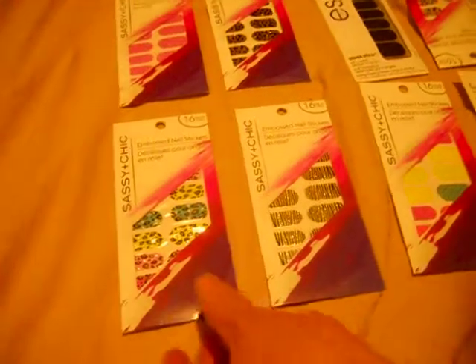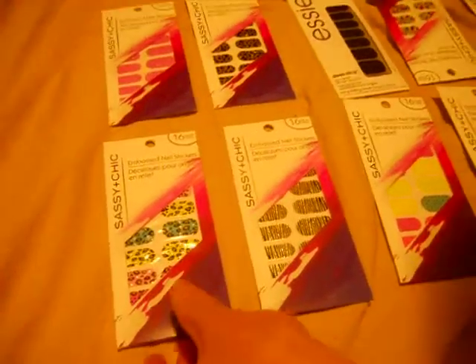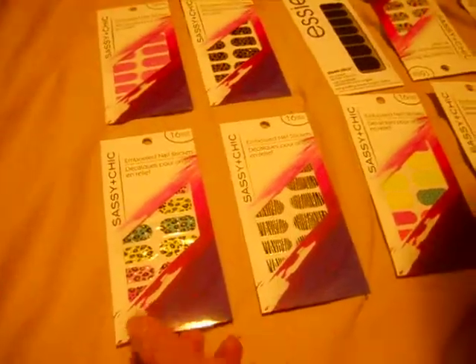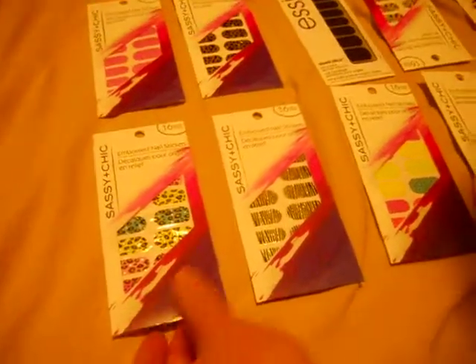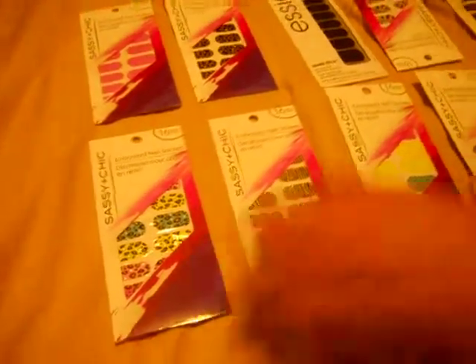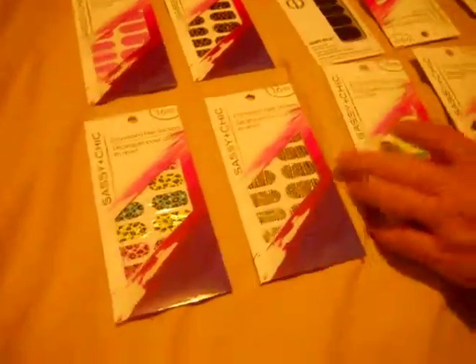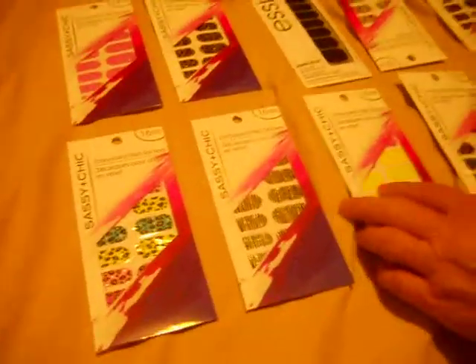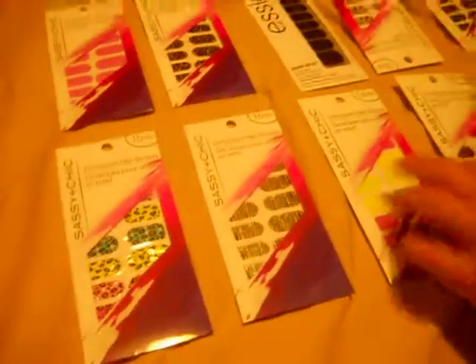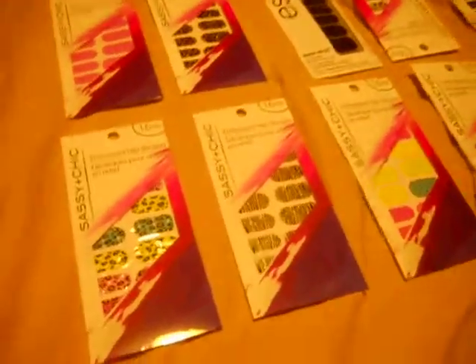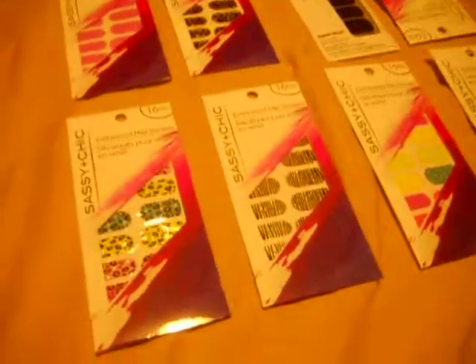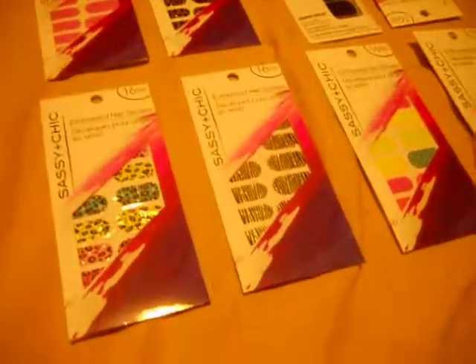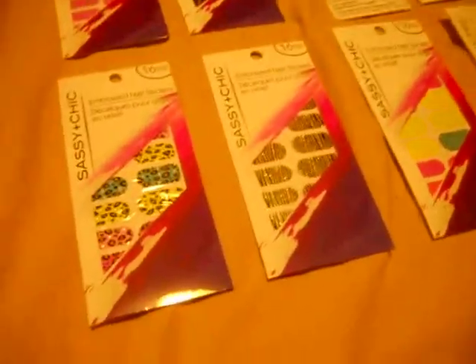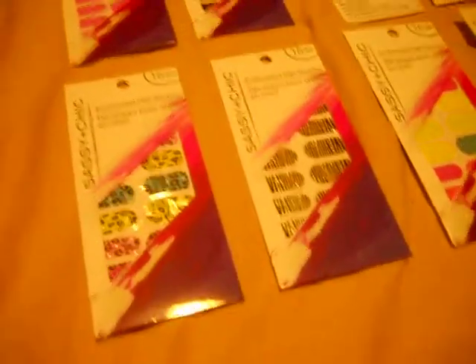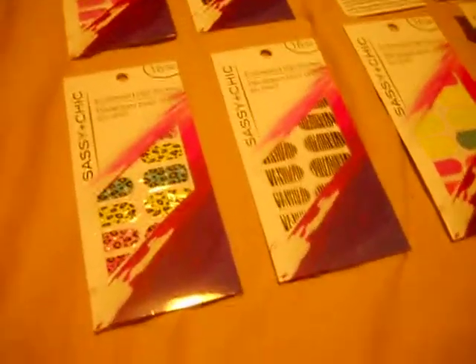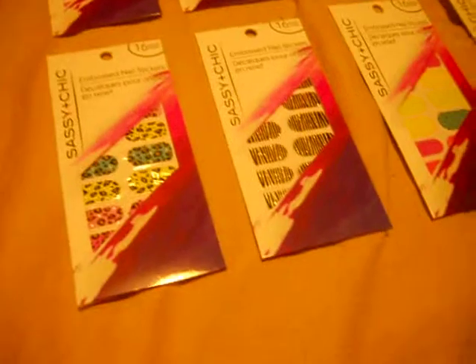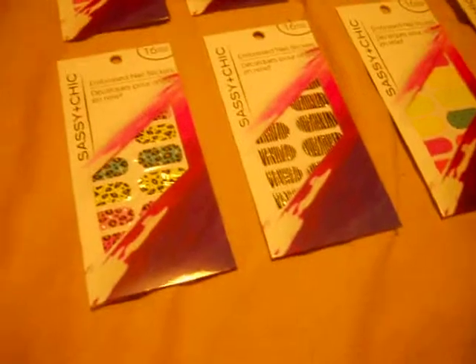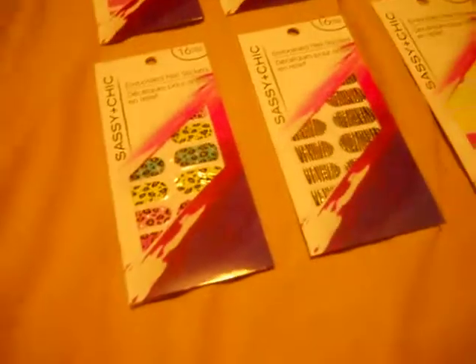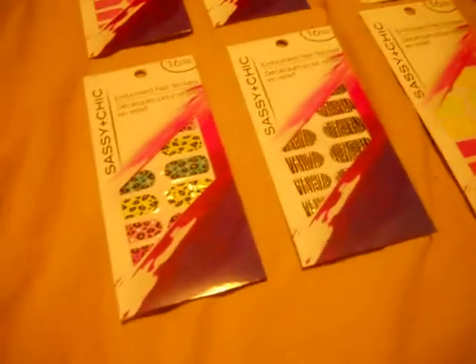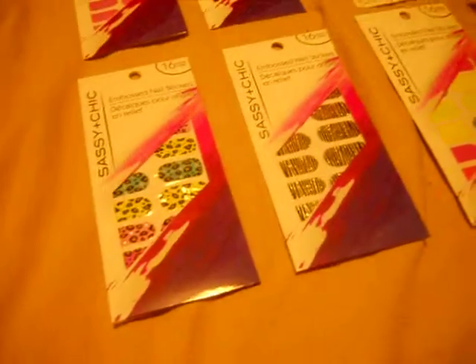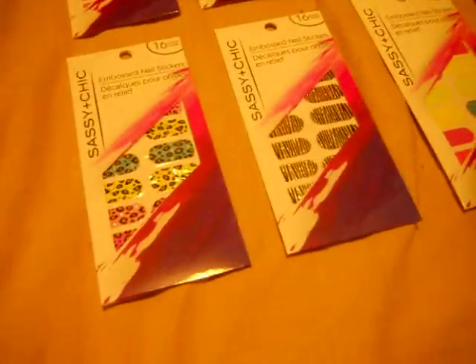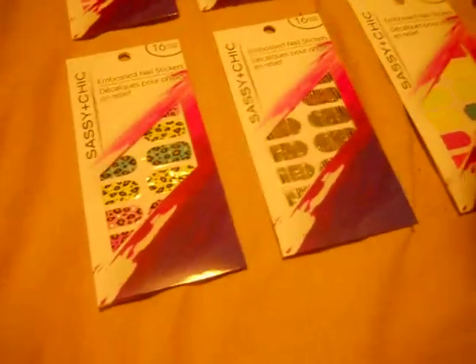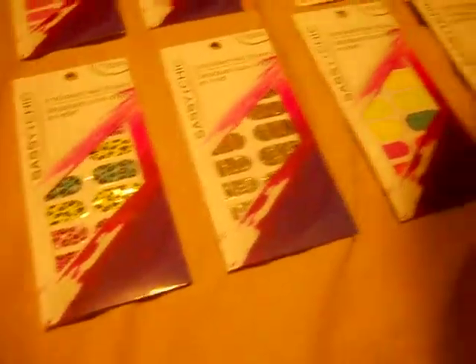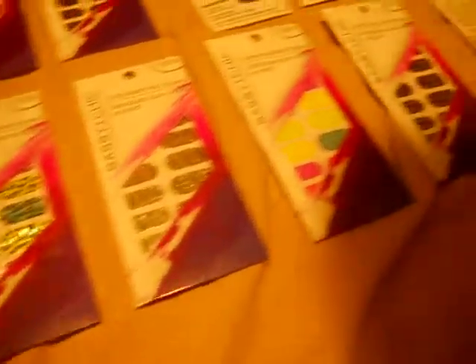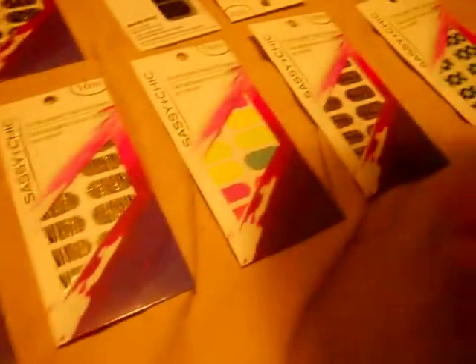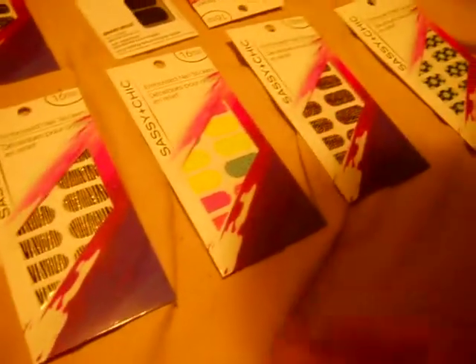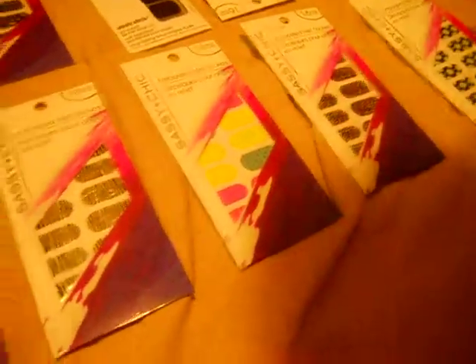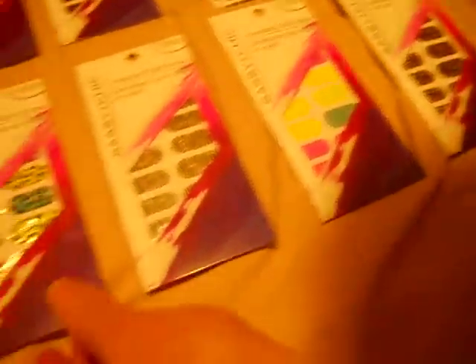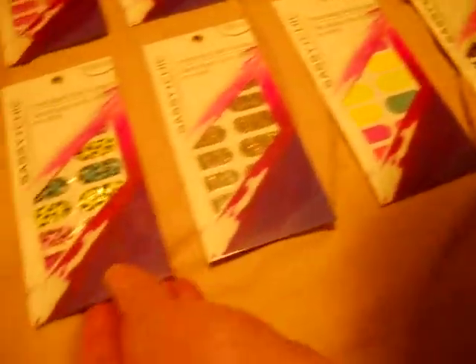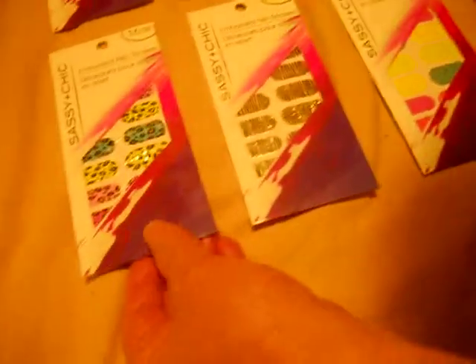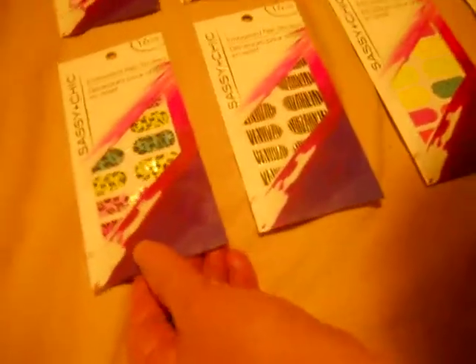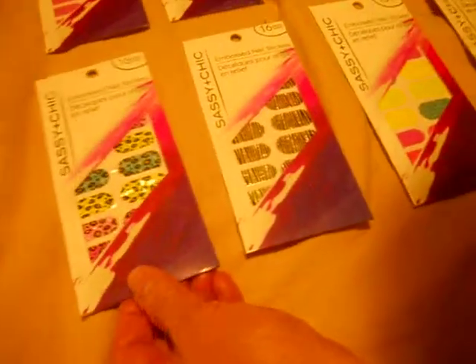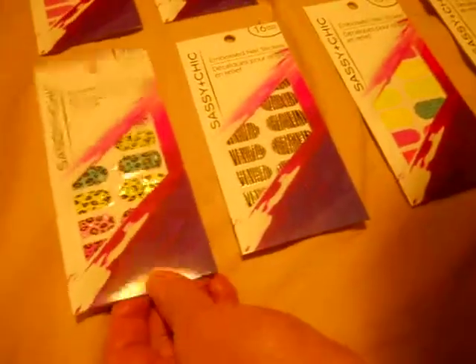Hi, everybody. I just went to the Dollar Tree again, and I was able to pick up some sassy and chic nail stickers that everybody's been hauling.